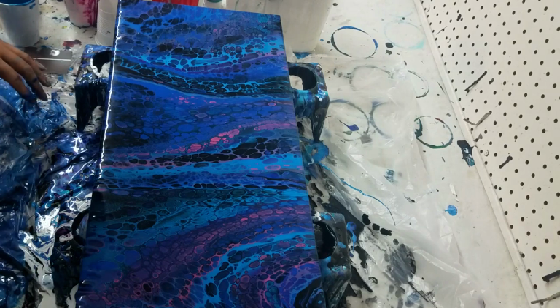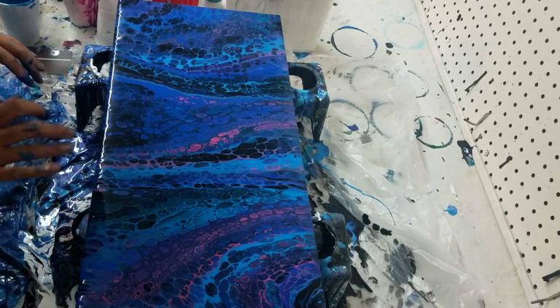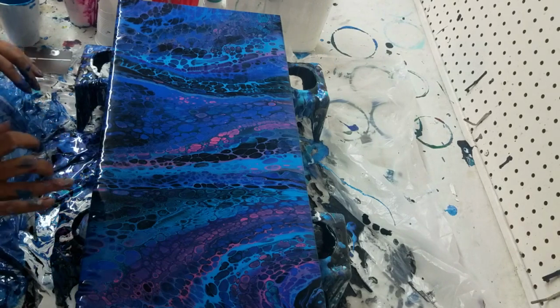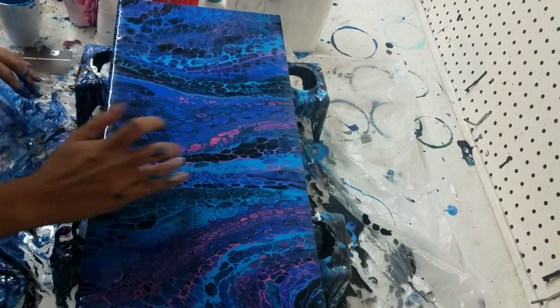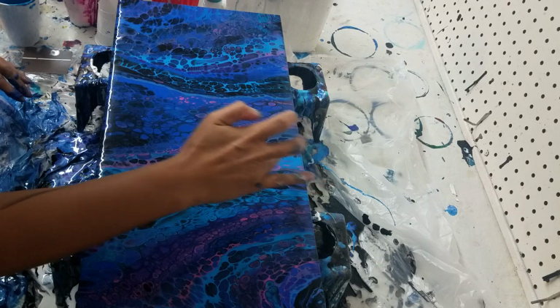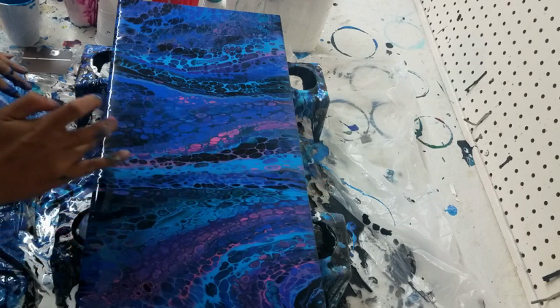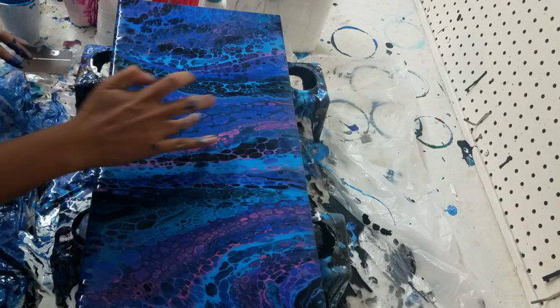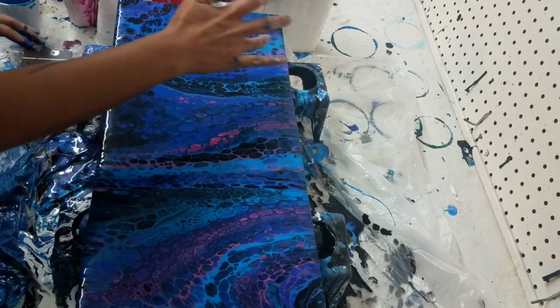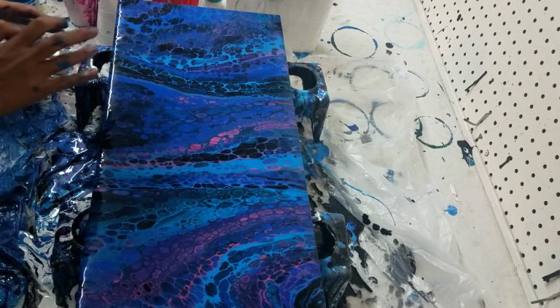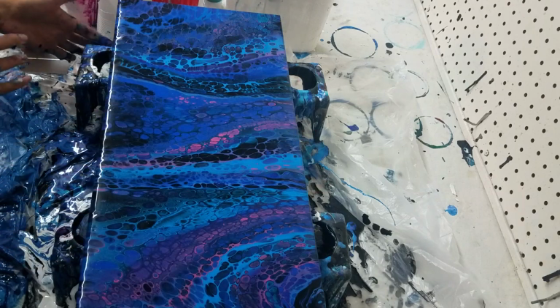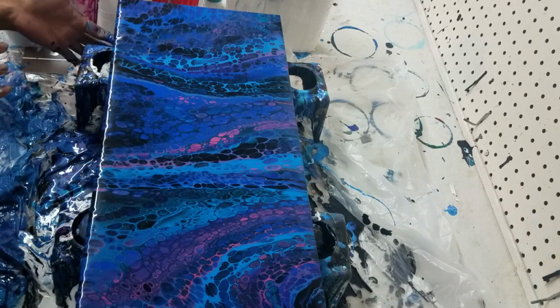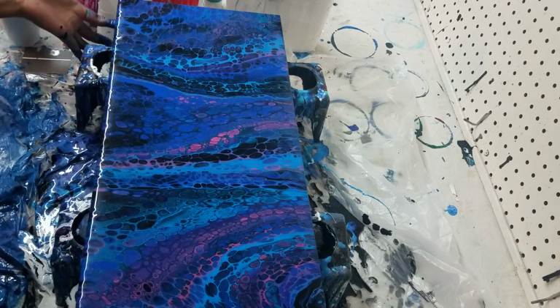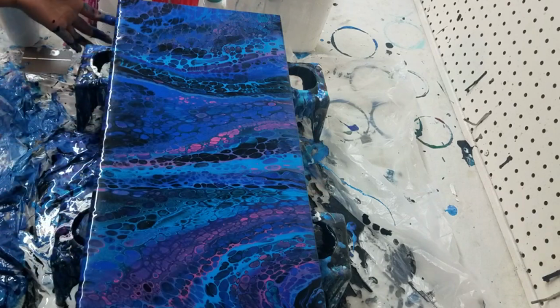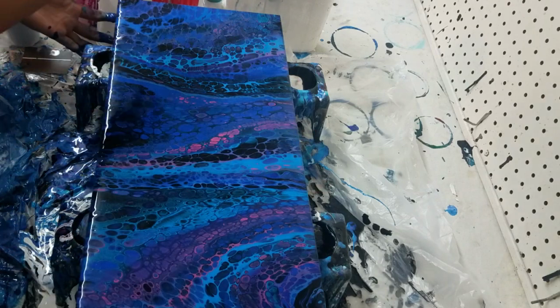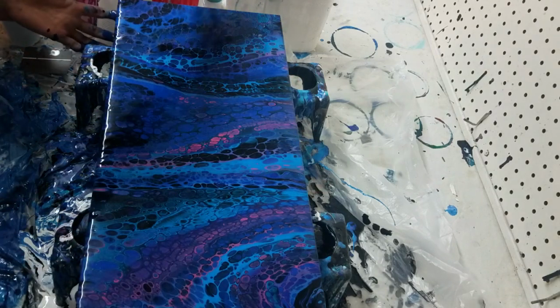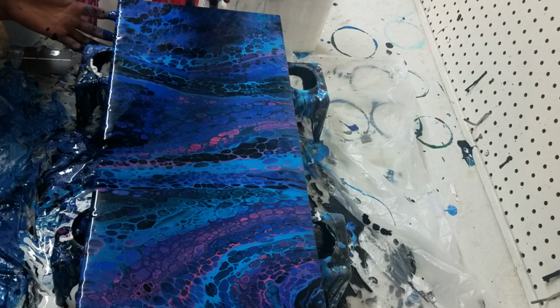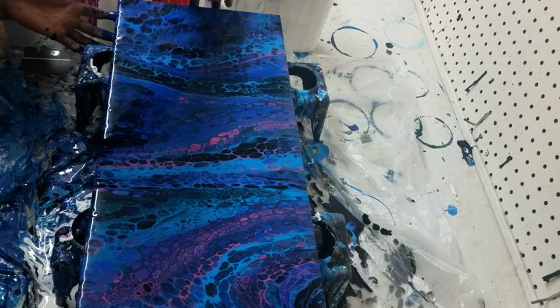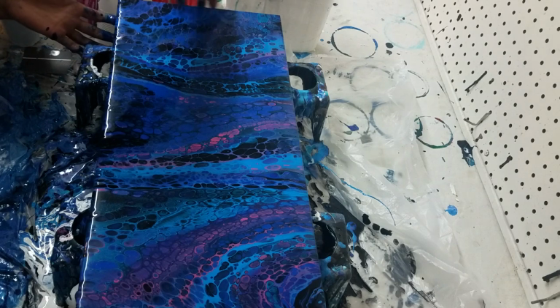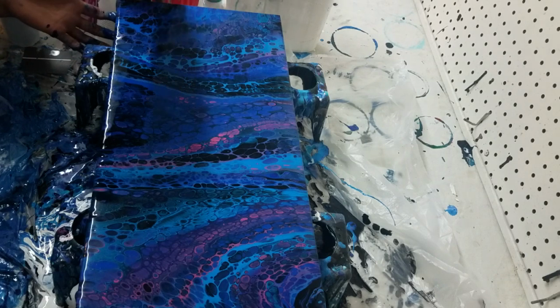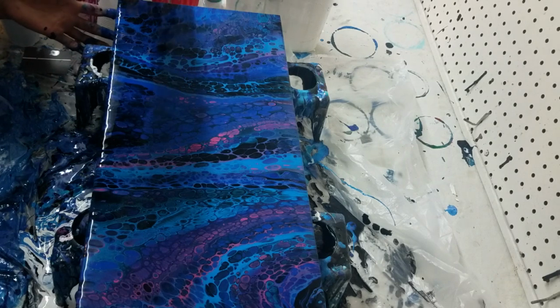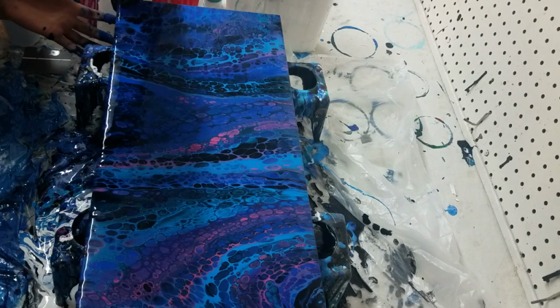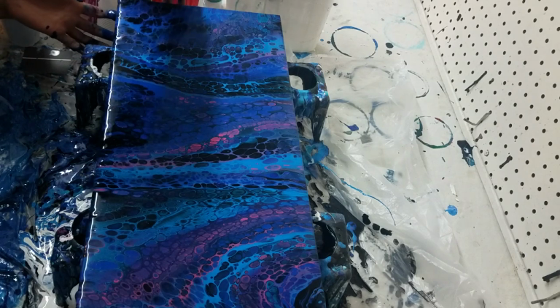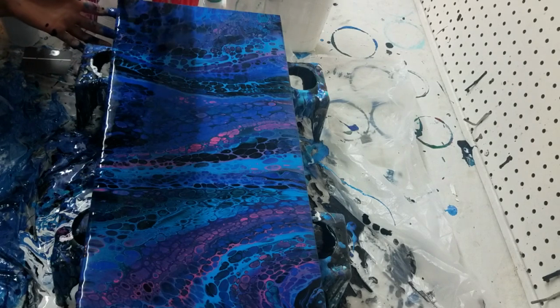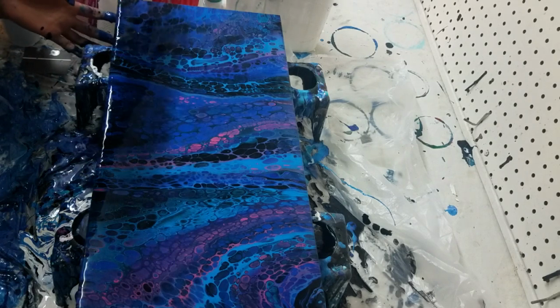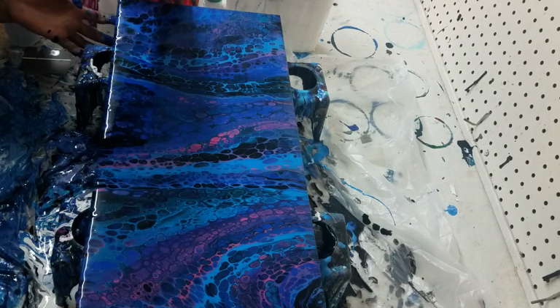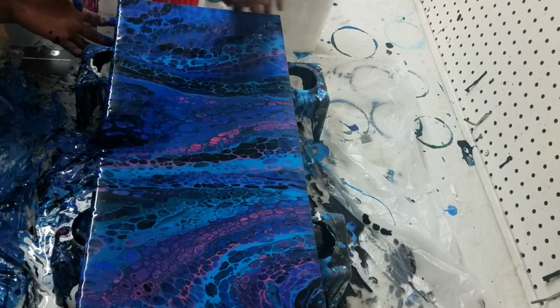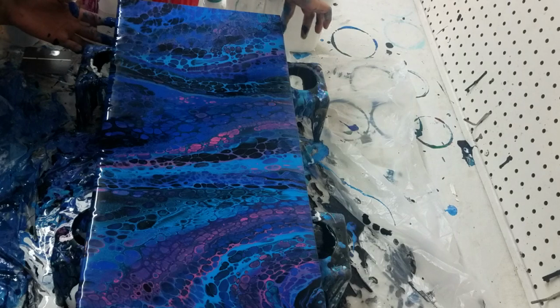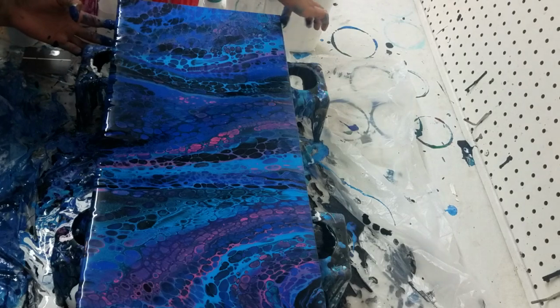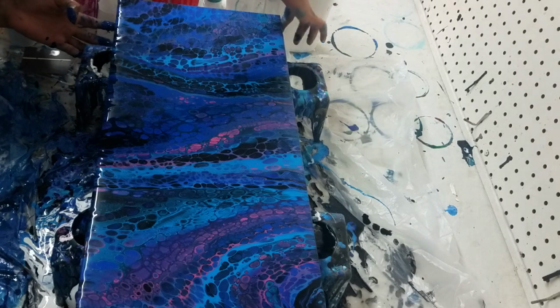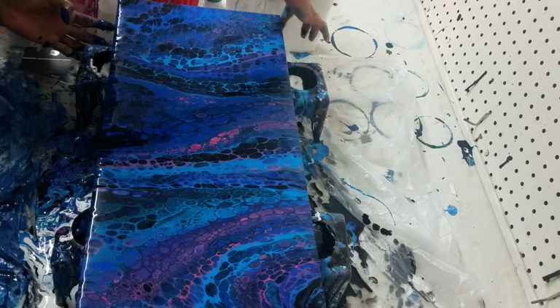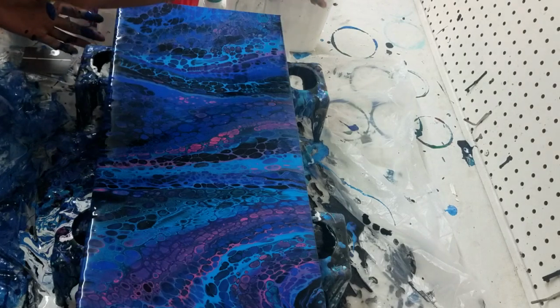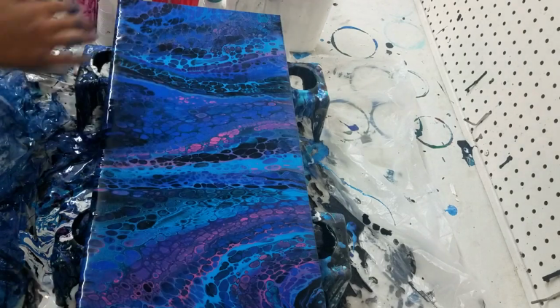My cells are in the middle — interesting. I like the little pink that flowed through there. I actually really like this one, guys. I feel like I say that about most of my paintings though — it's just so interesting to me that I really like a lot of them.